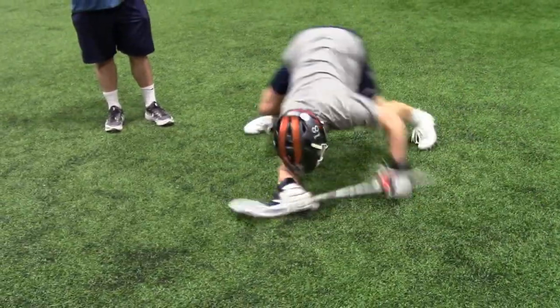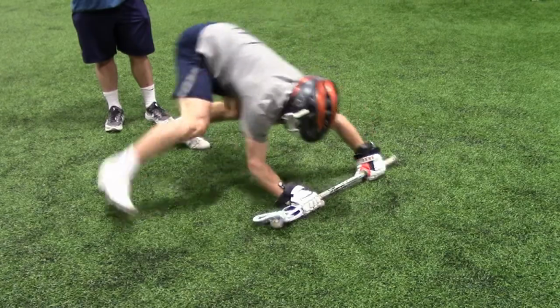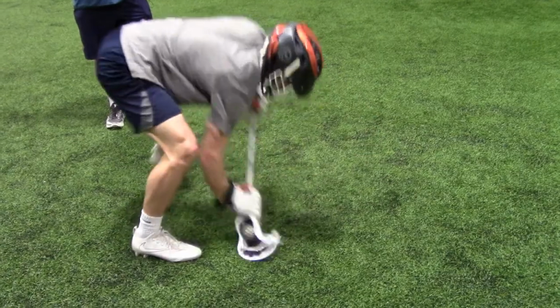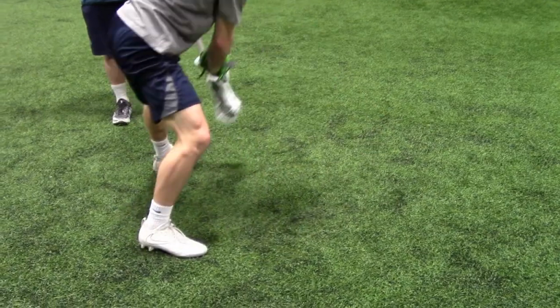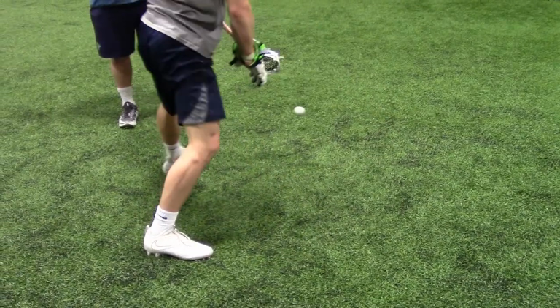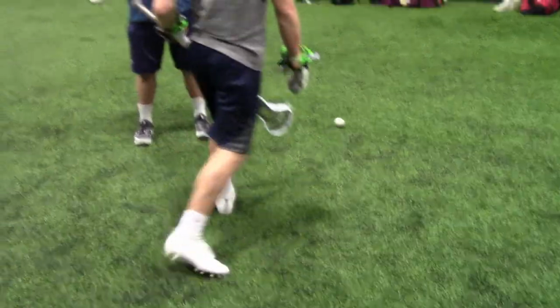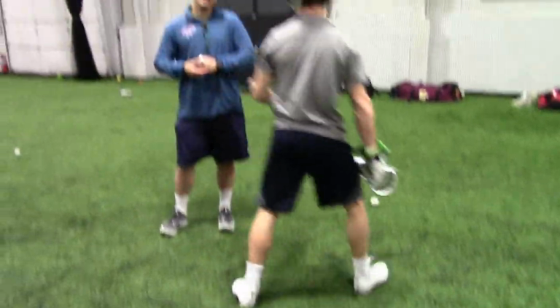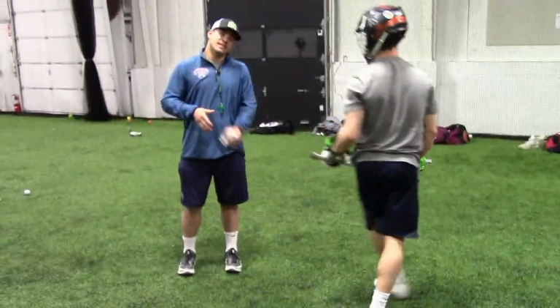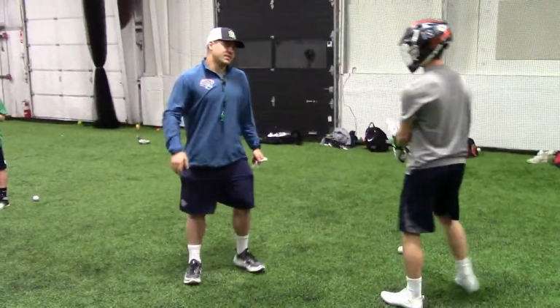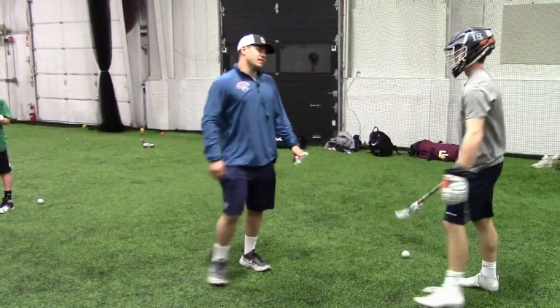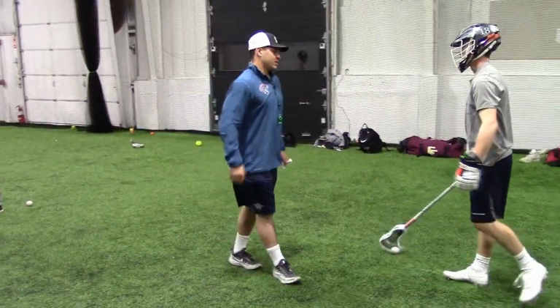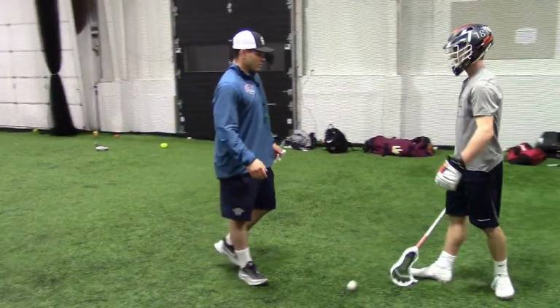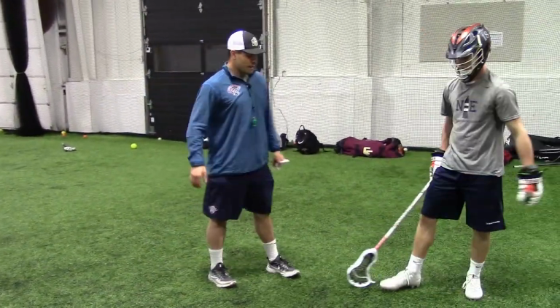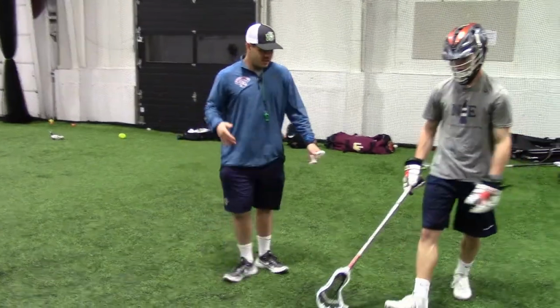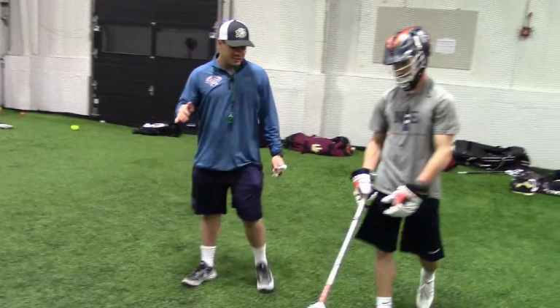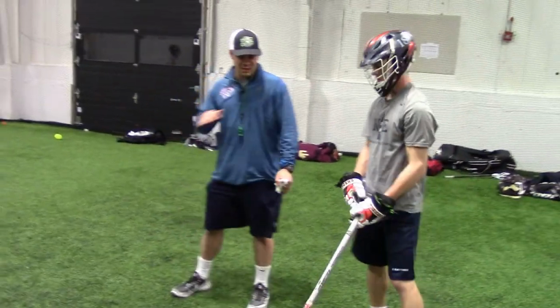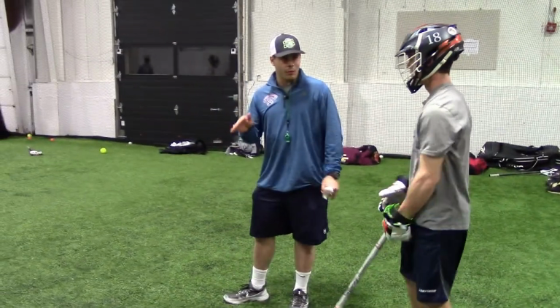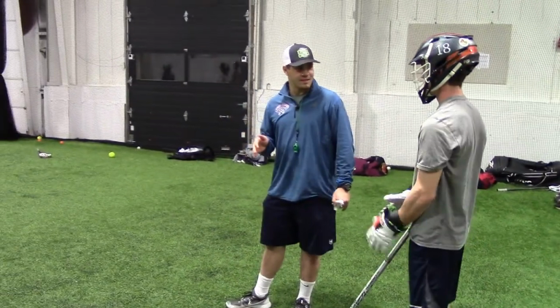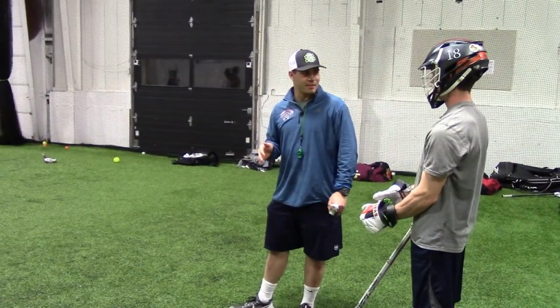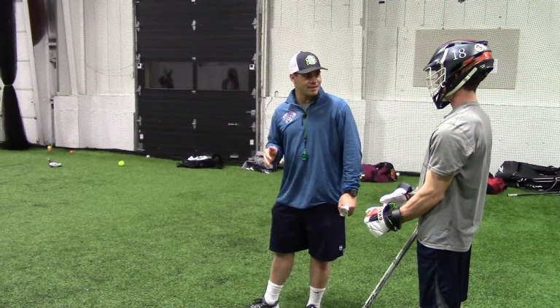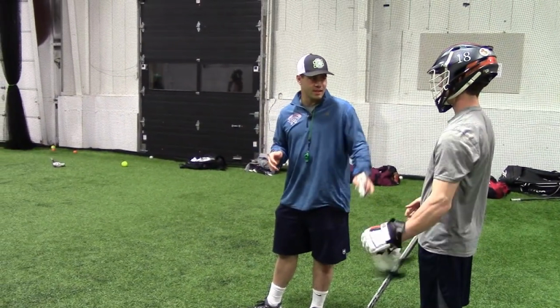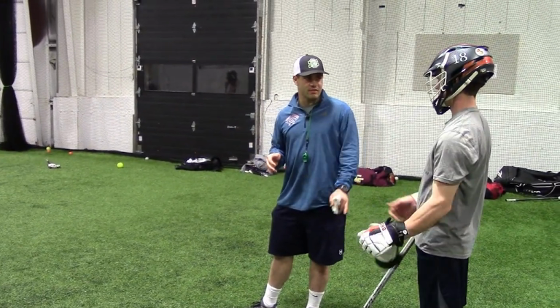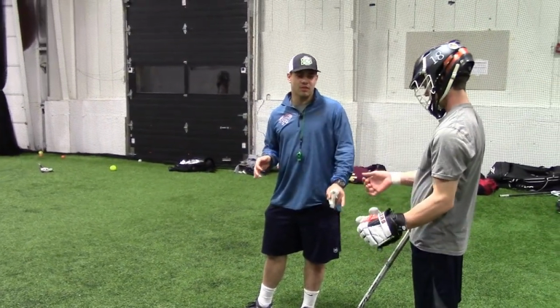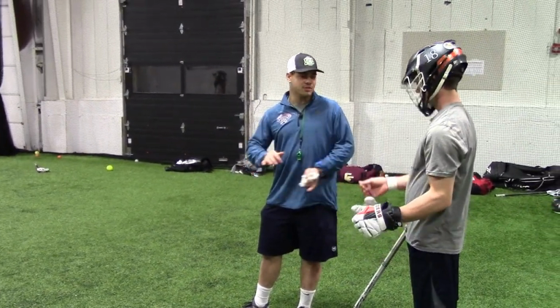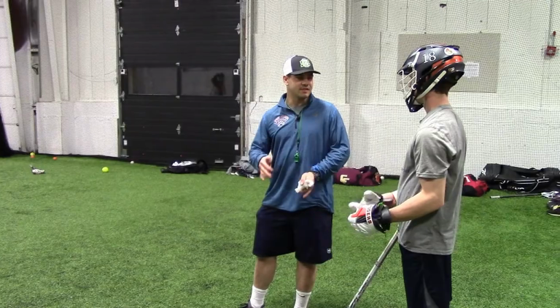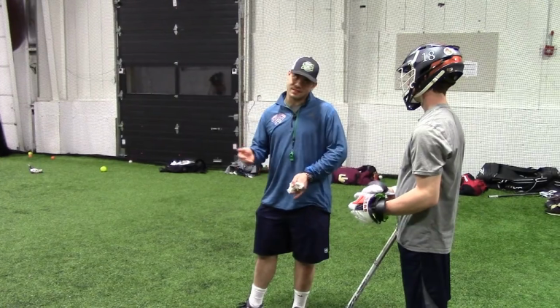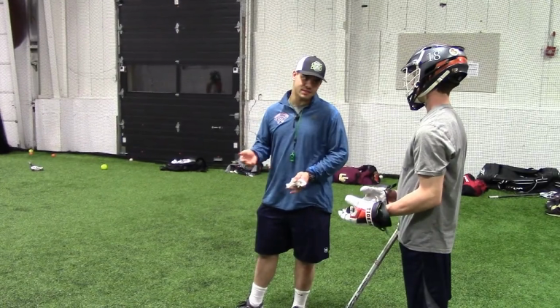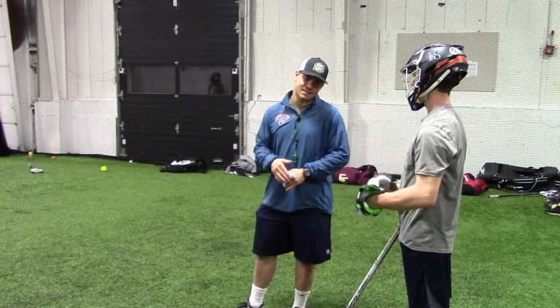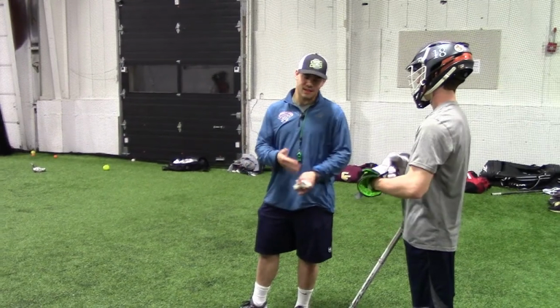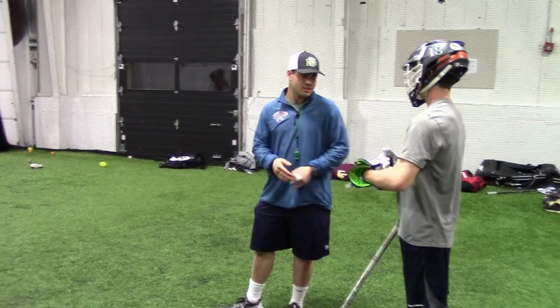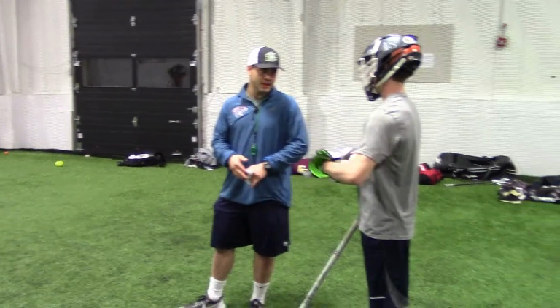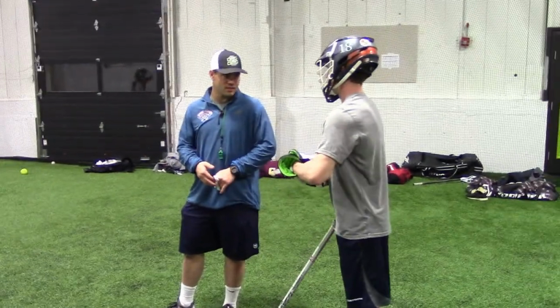Some of the refs in high school don't really call it consistently. ML told us this weekend you get four seconds to pop it out, and you guys have refs calling you for doing defensive exits. That's just a bad call.